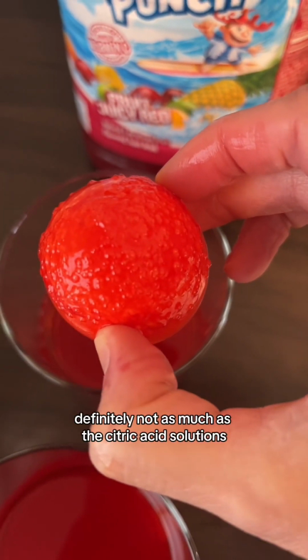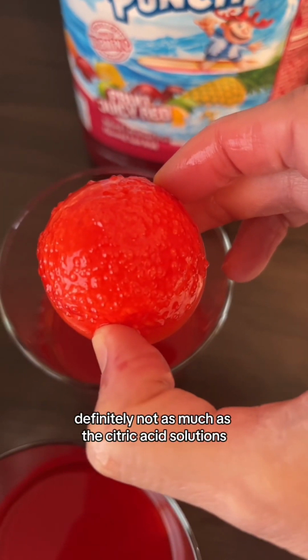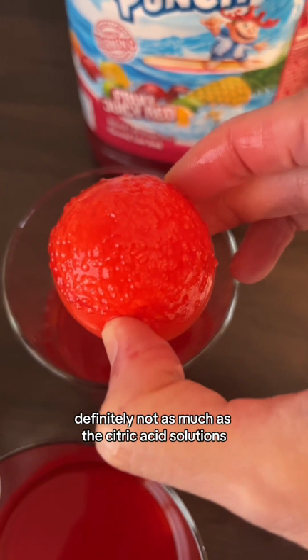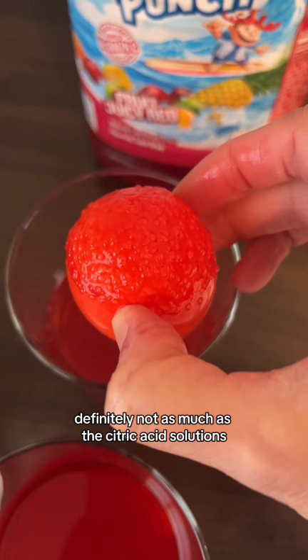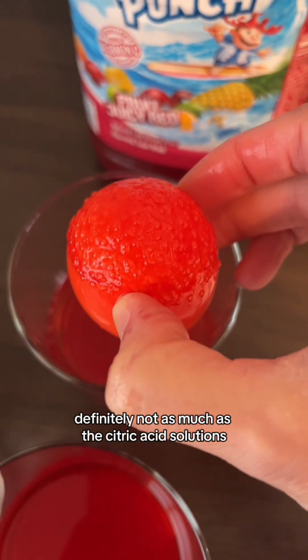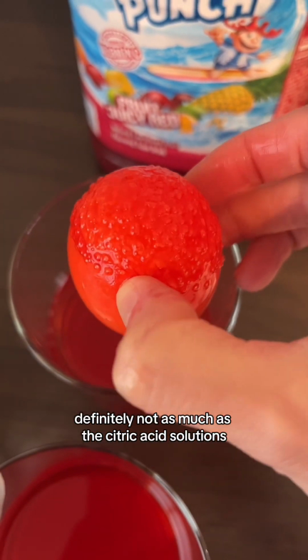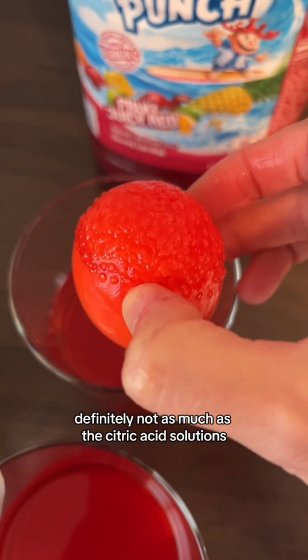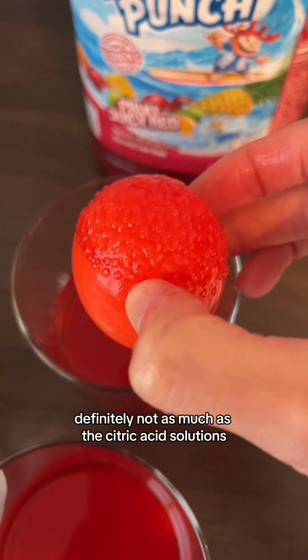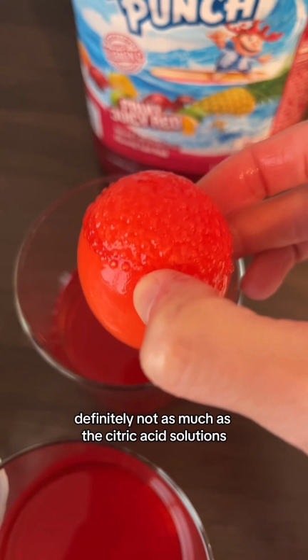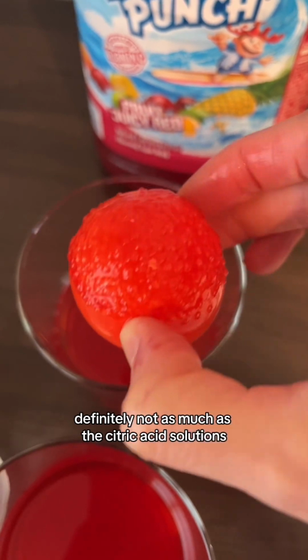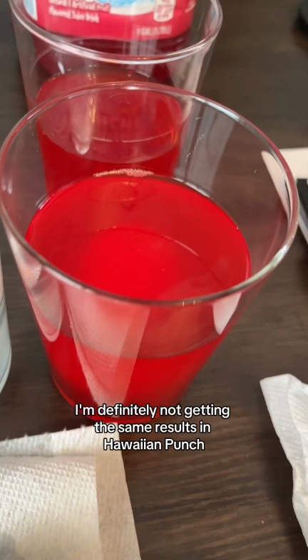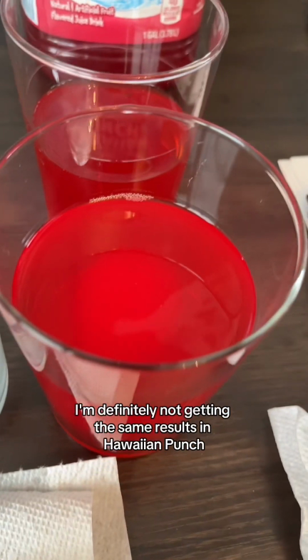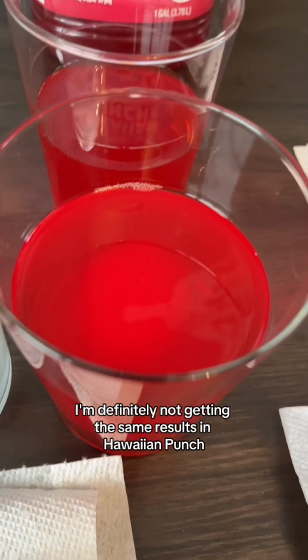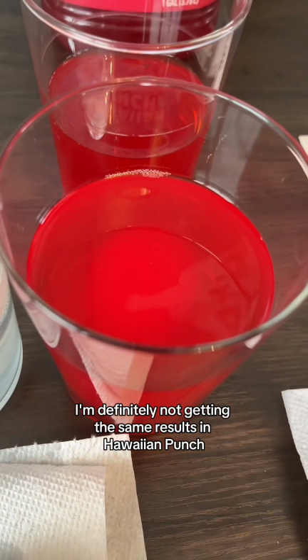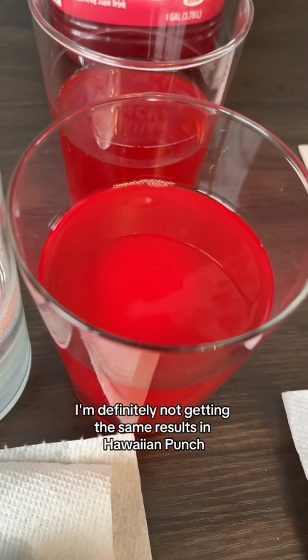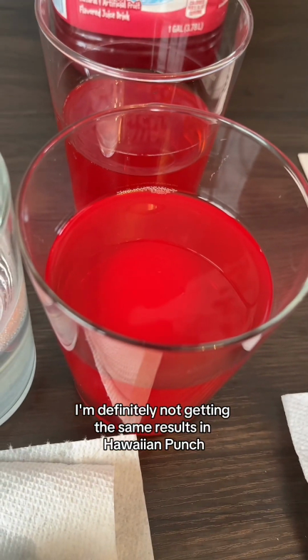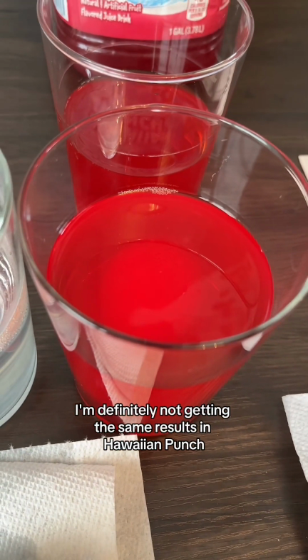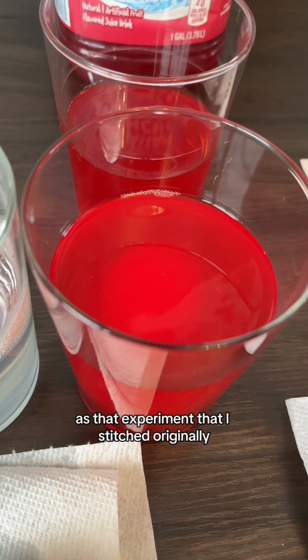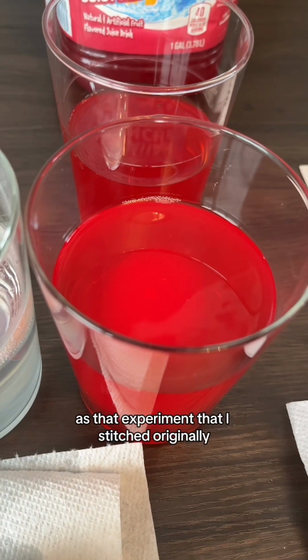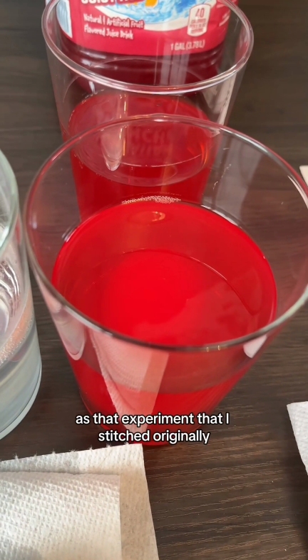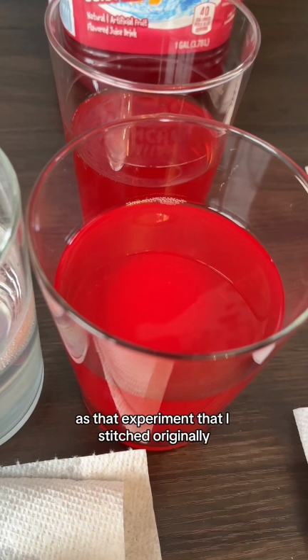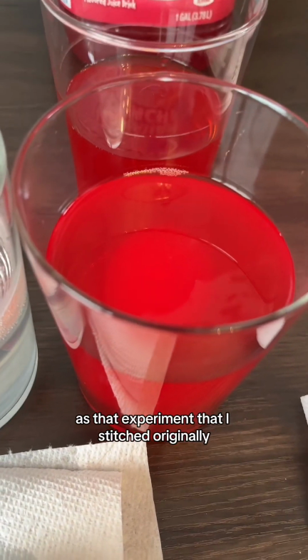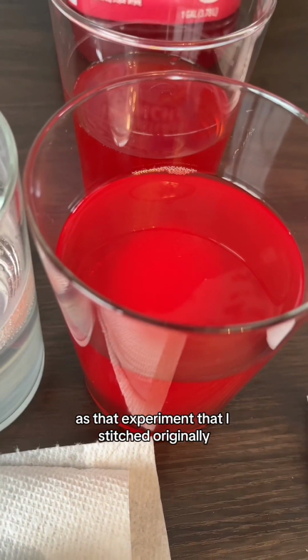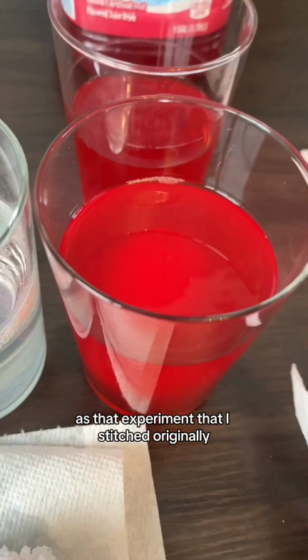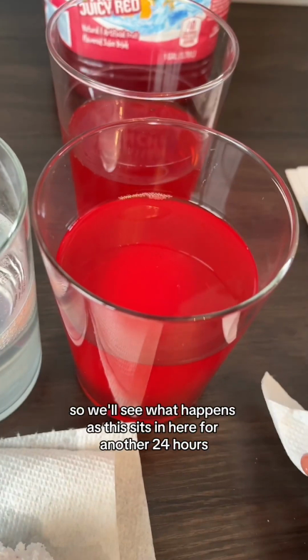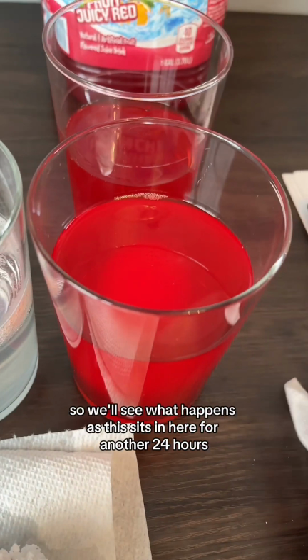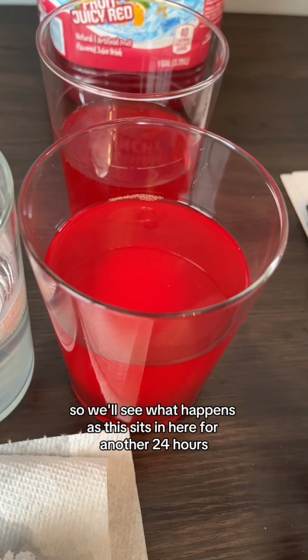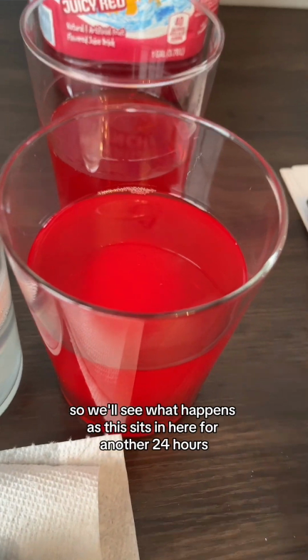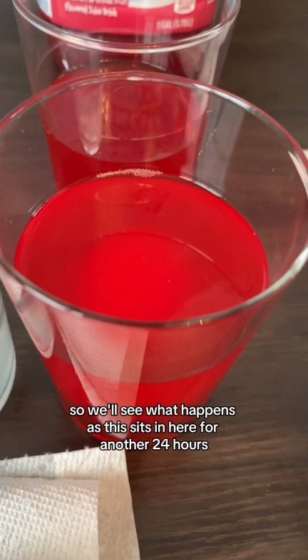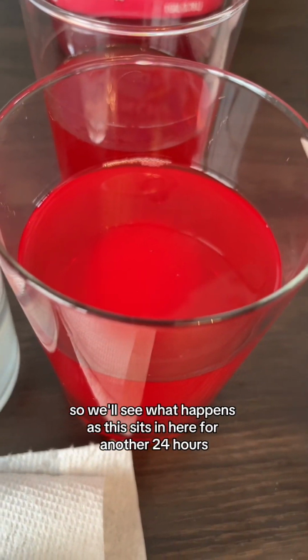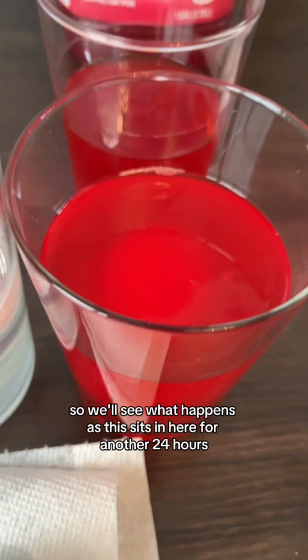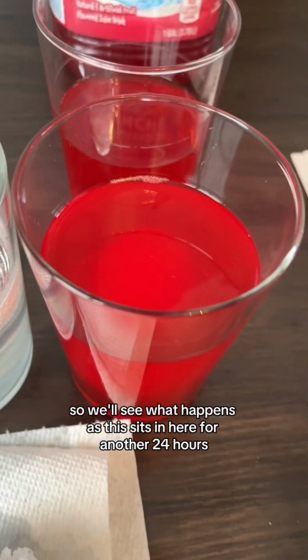It's starting a little bit on the top of this egg, but definitely not as much as the citric acid solutions. I'm definitely not getting the same results in the Hawaiian Punch as in that experiment I originally stitched. We'll see what happens as it sits for another 24 hours.